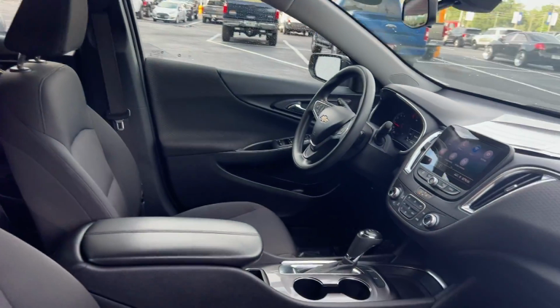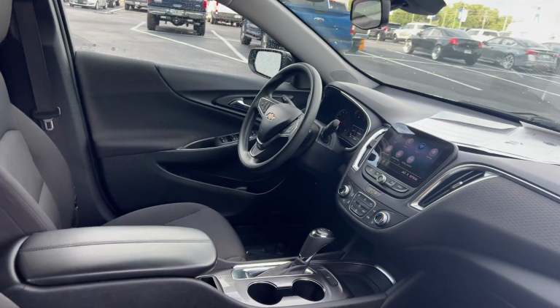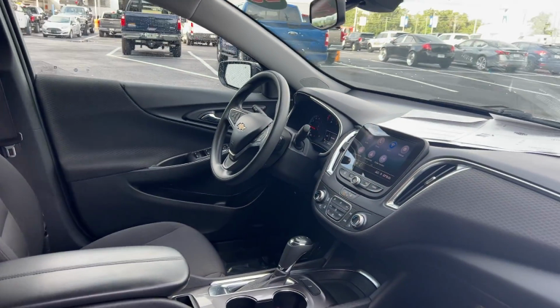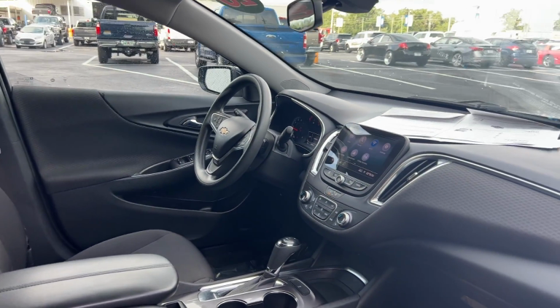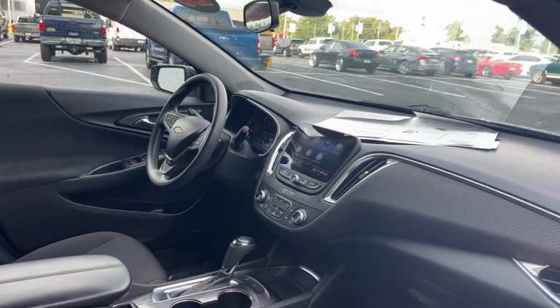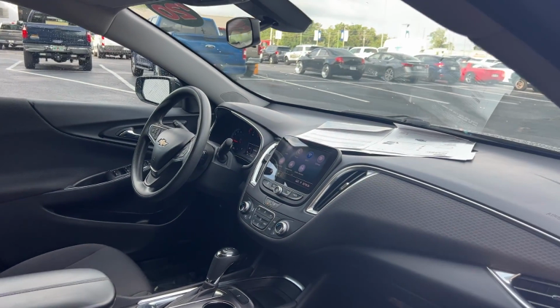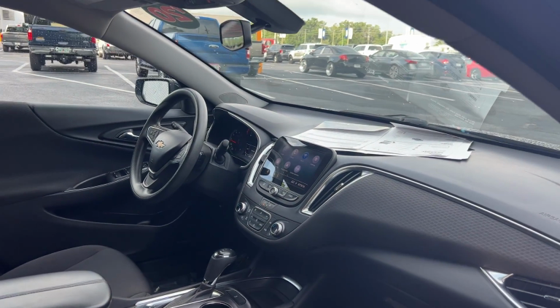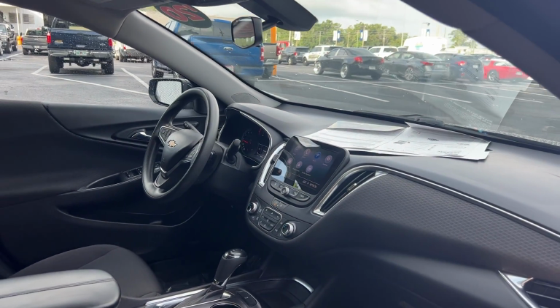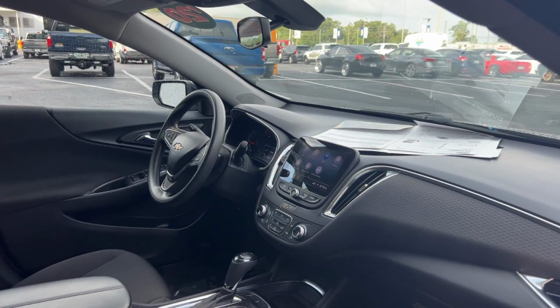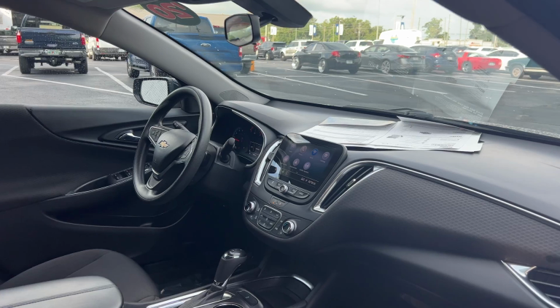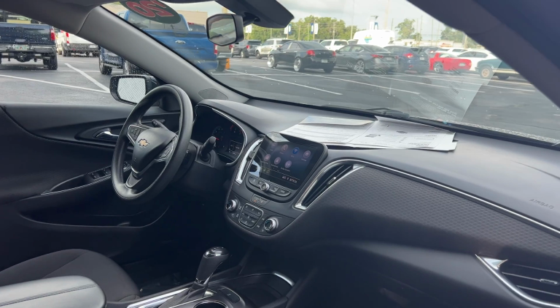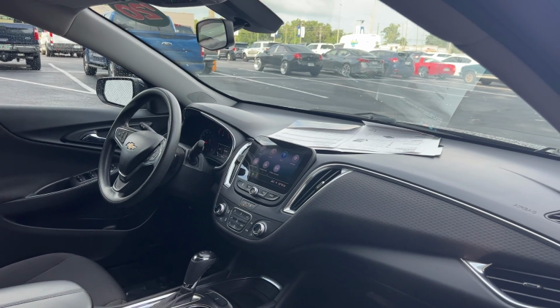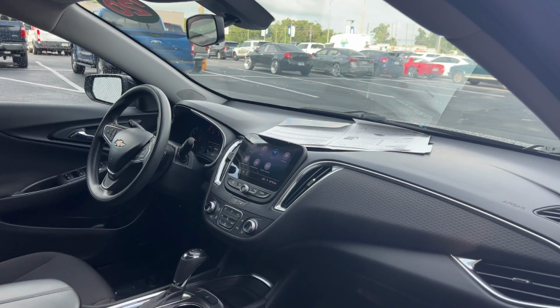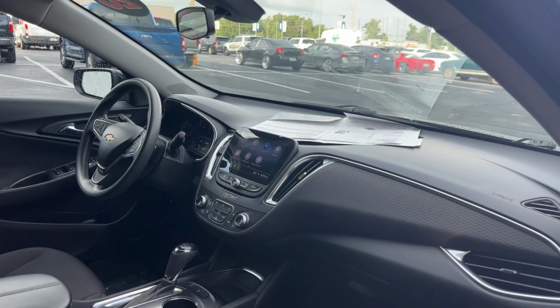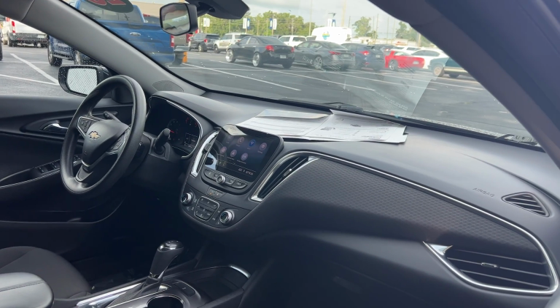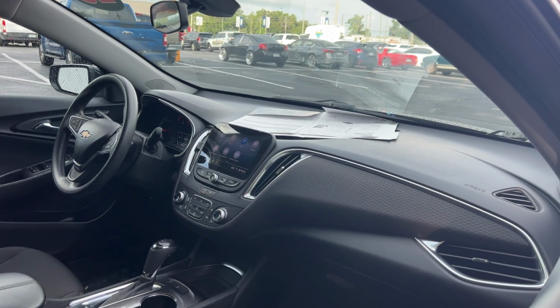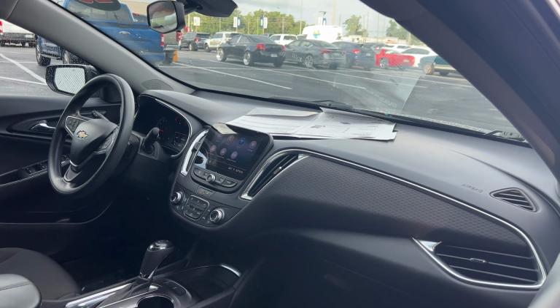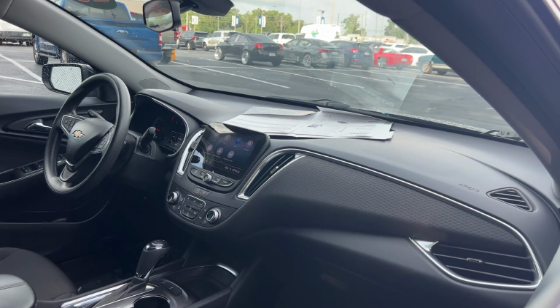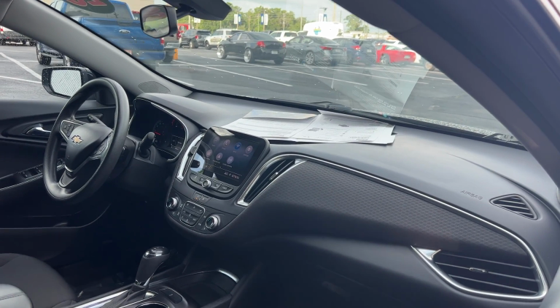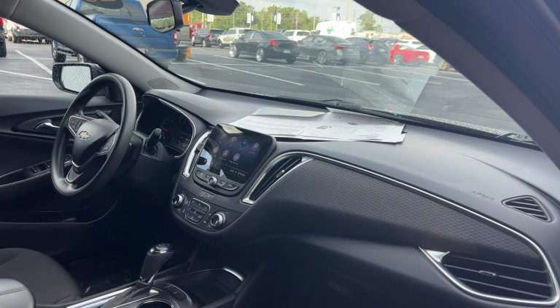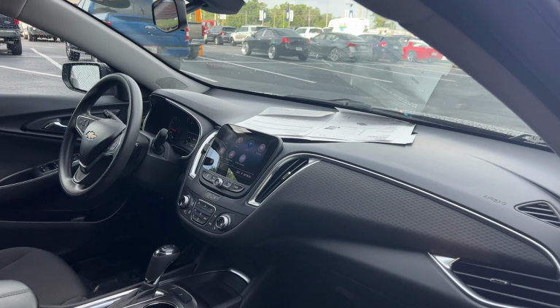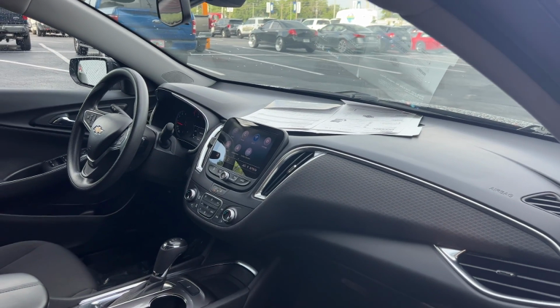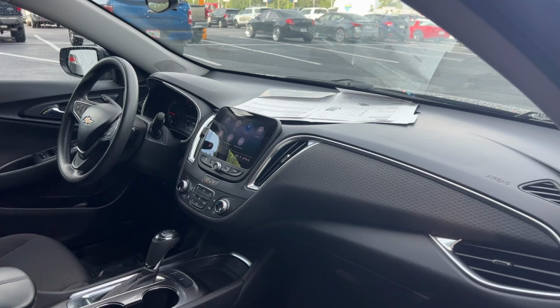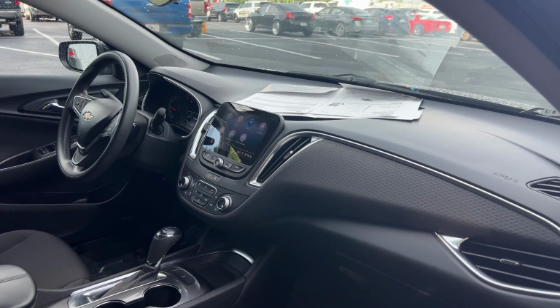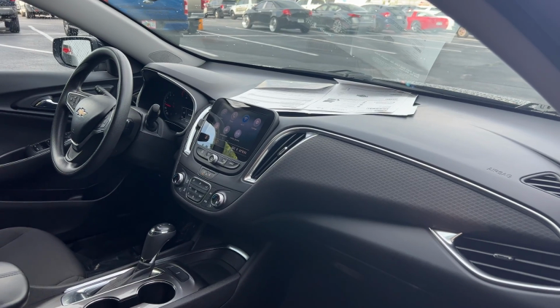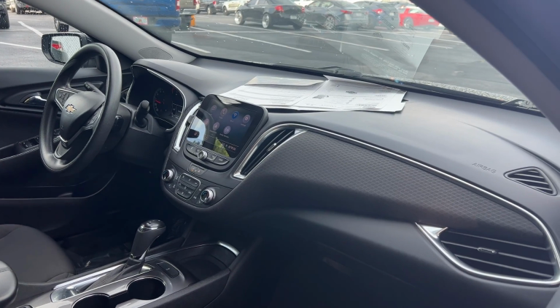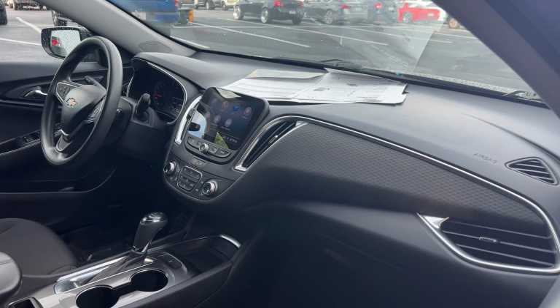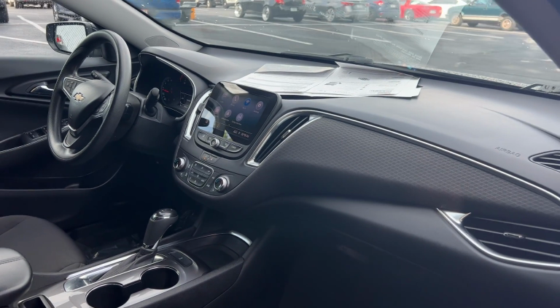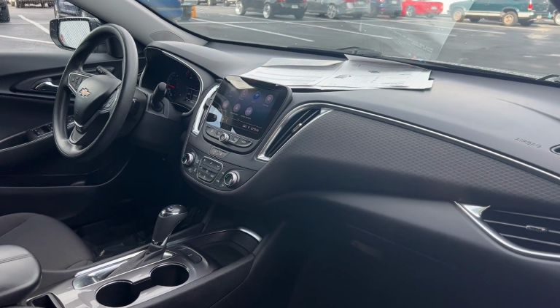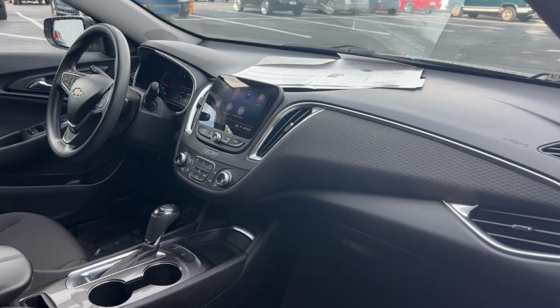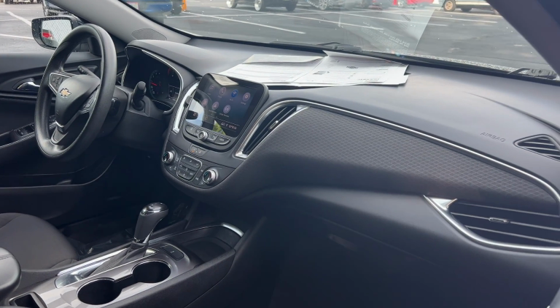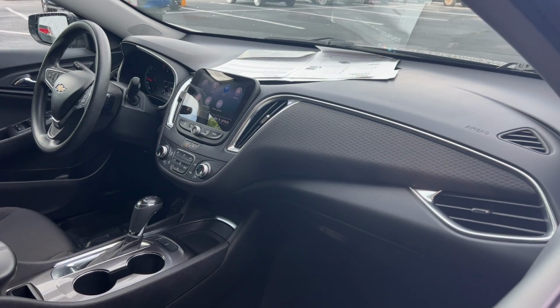Powered driver's seat, power windows, locks and mirrors. Bluetooth through your cell phone, cruise control, OnStar, Apple CarPlay, Android Auto. Heated seats and traction control.